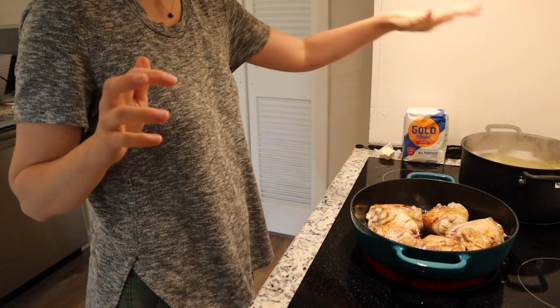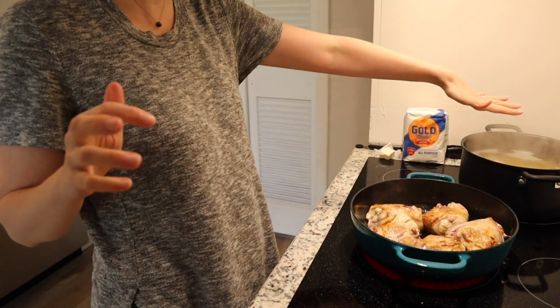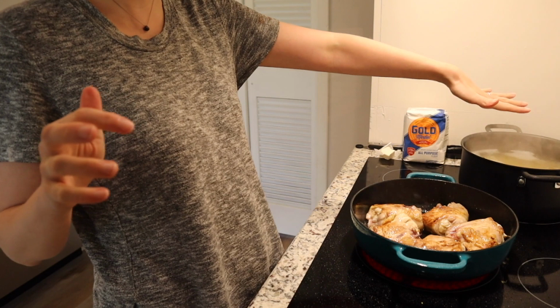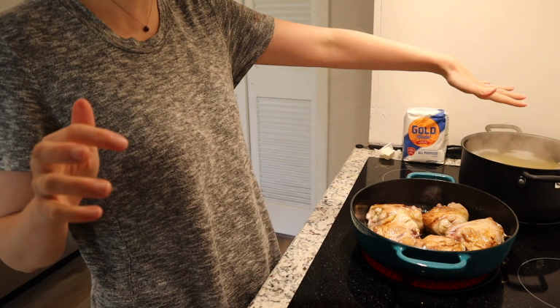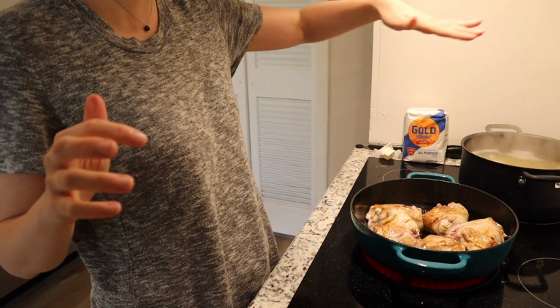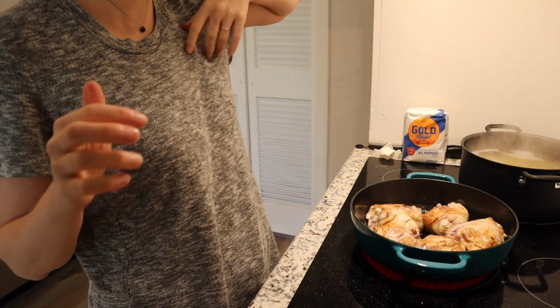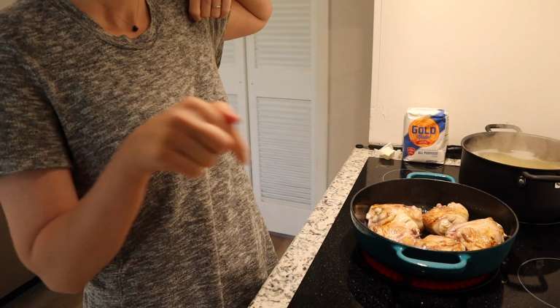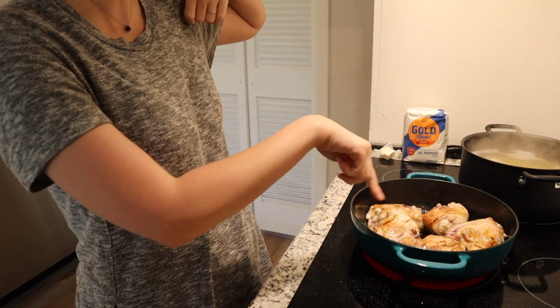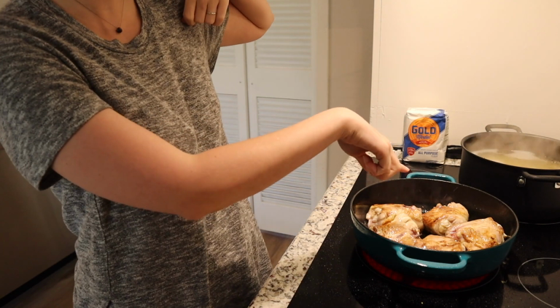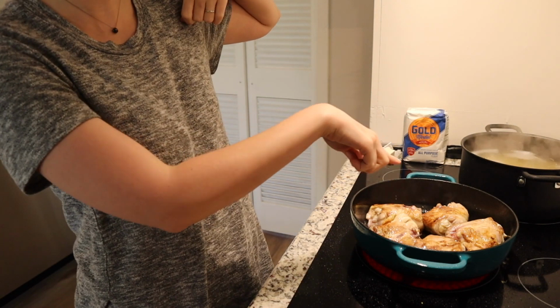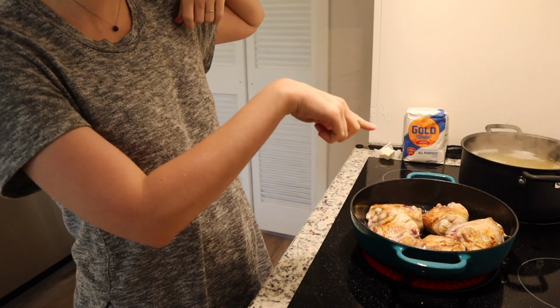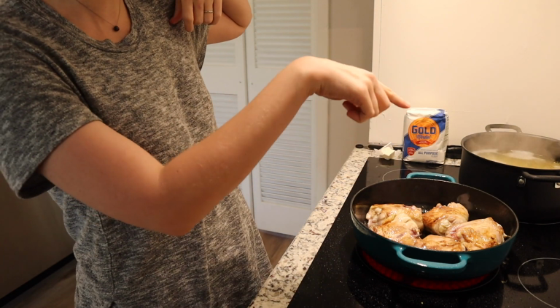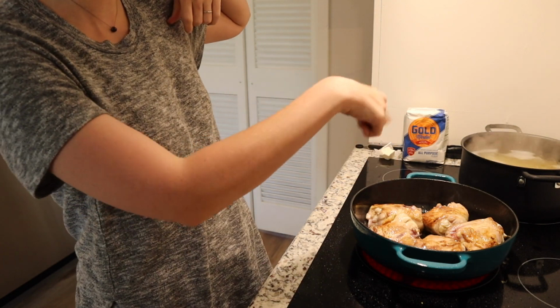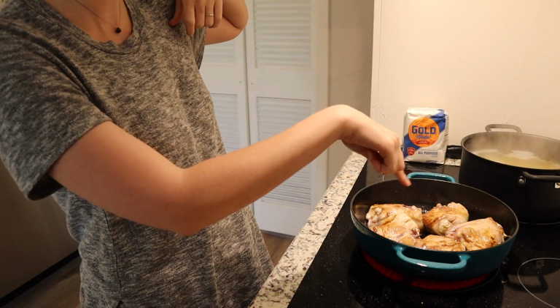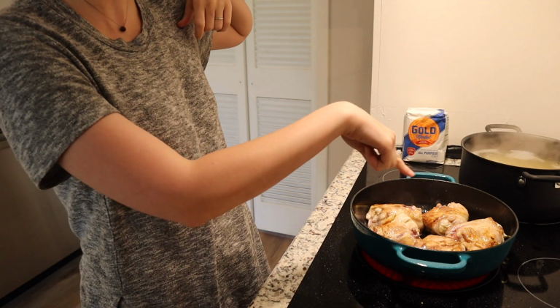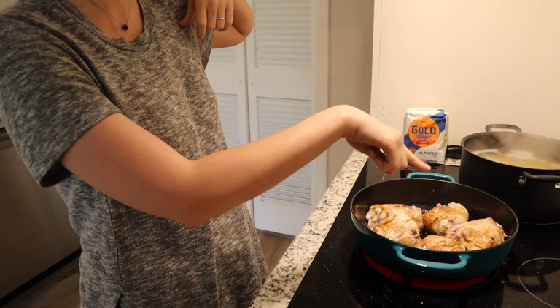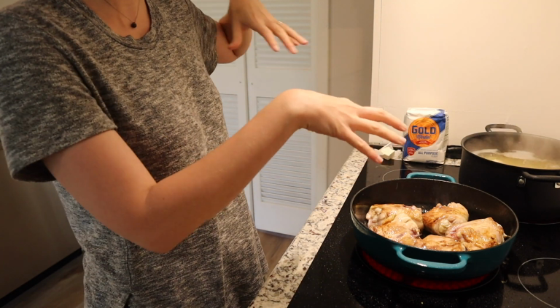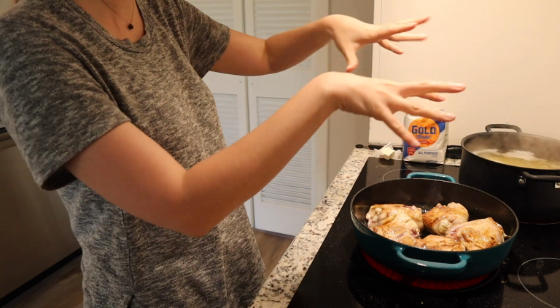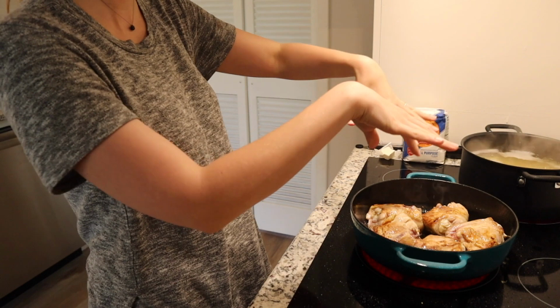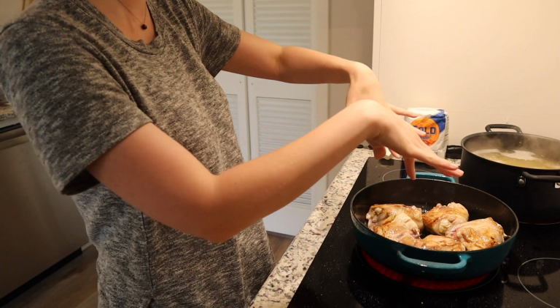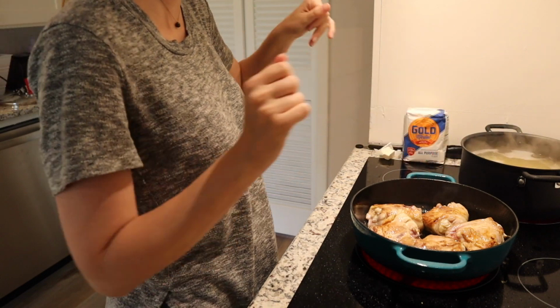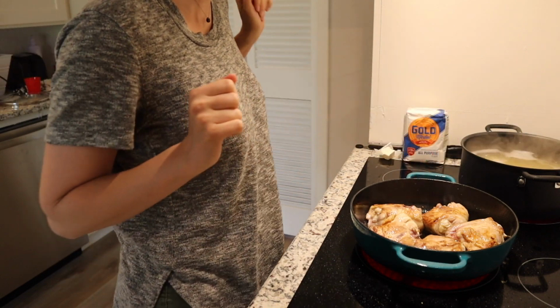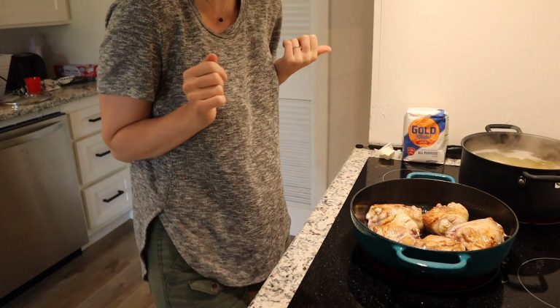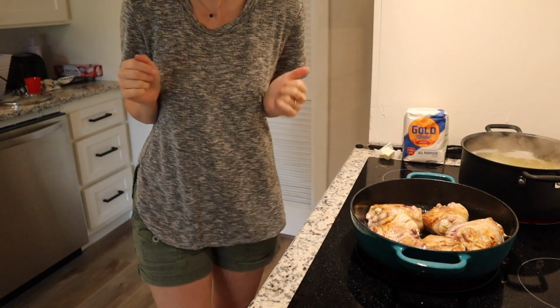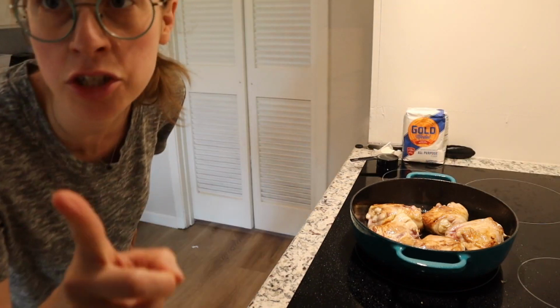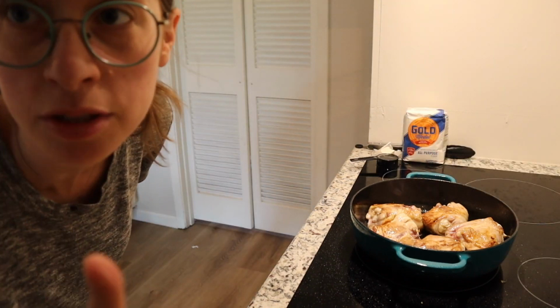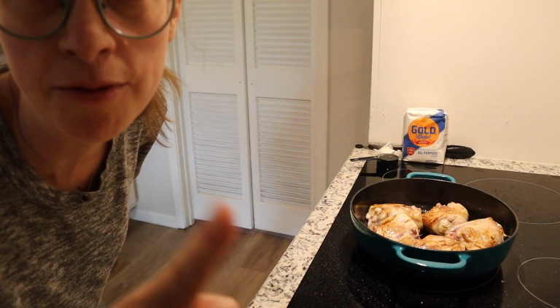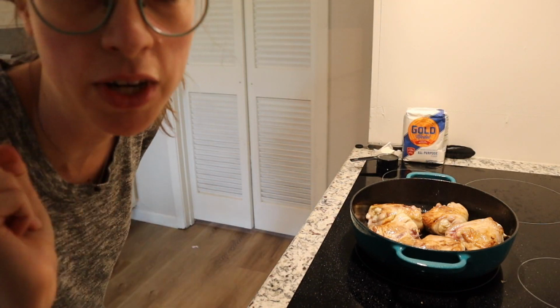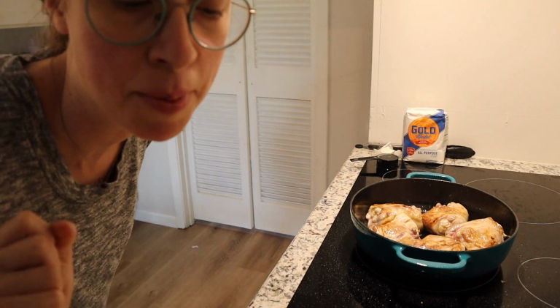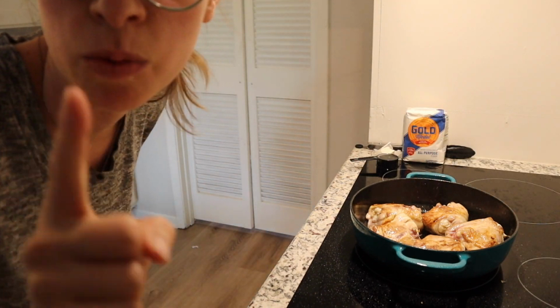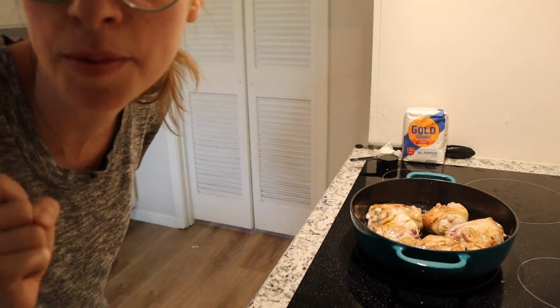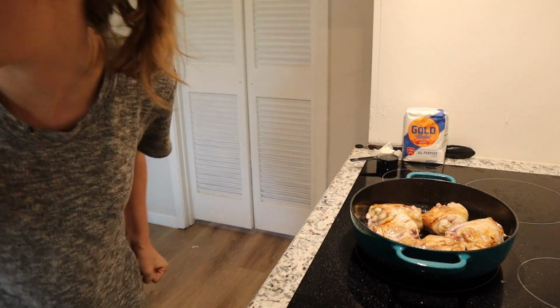I'm gonna go ahead and drain this pasta, and then once that's done I'll be able to transfer these to a plate. Make sure you save a fourth of a cup of pasta water — I almost forgot.